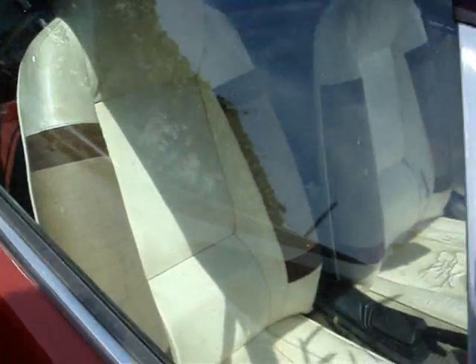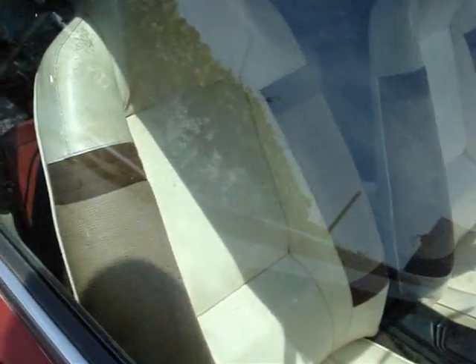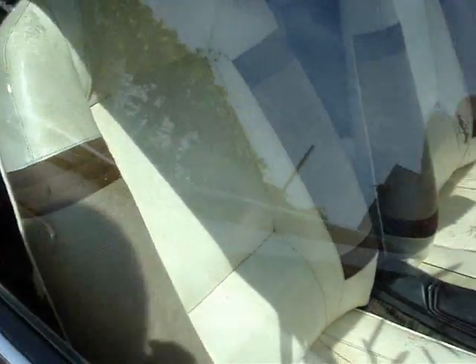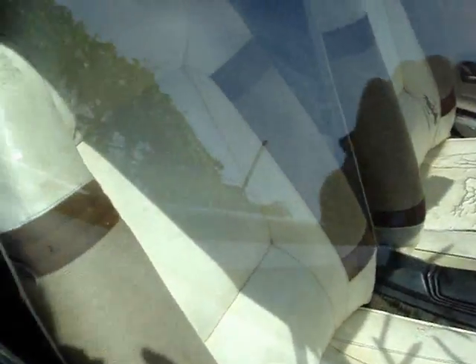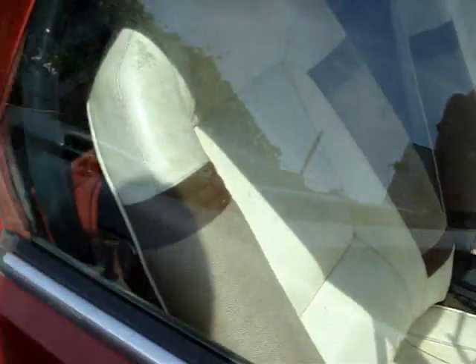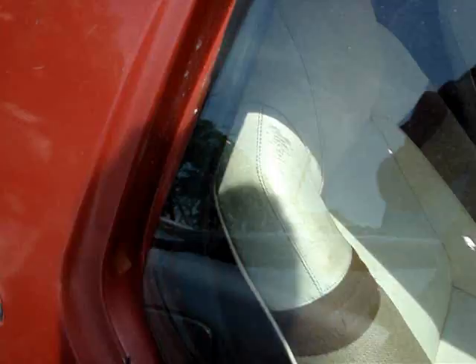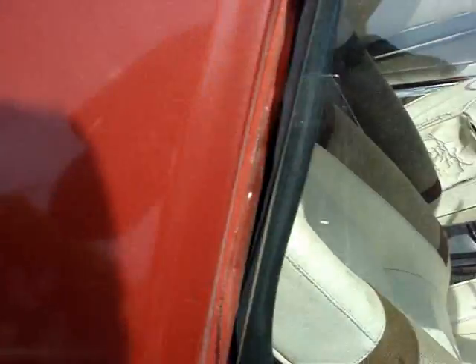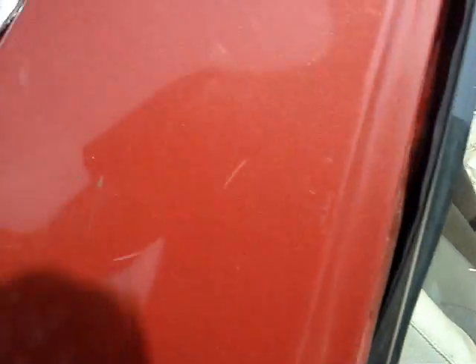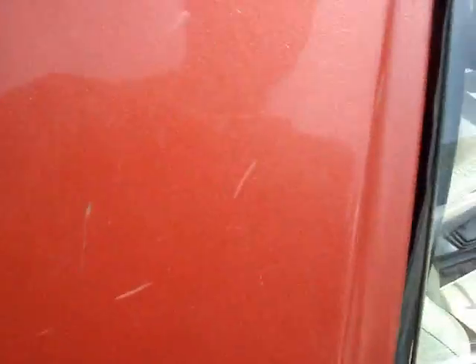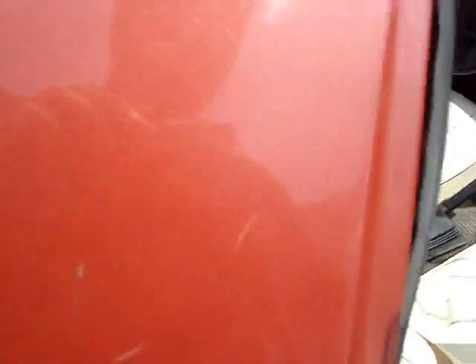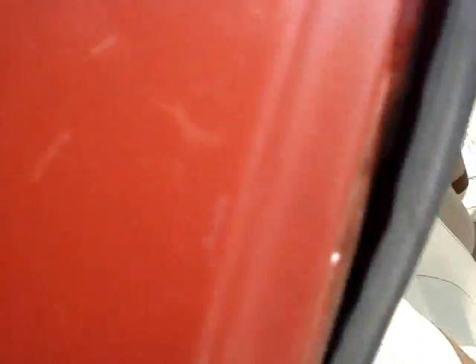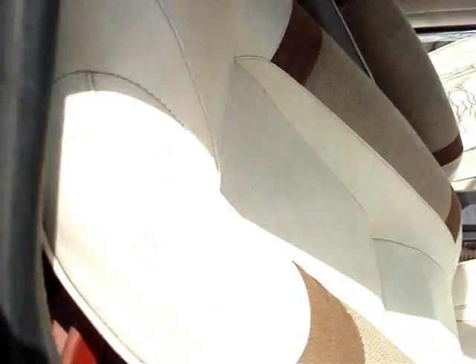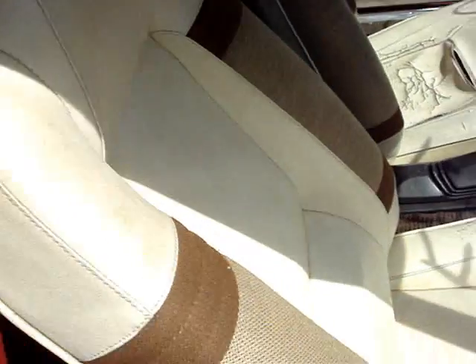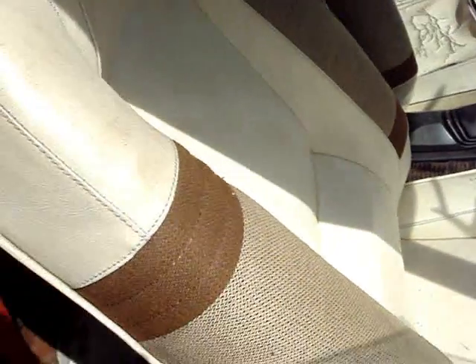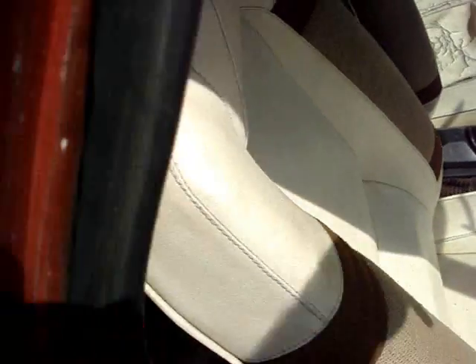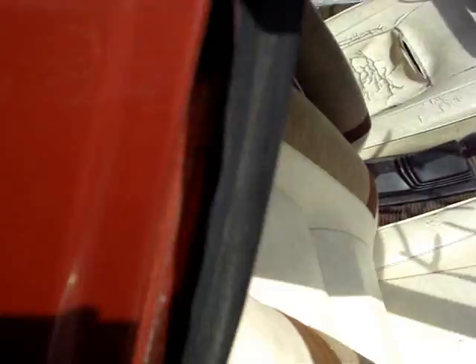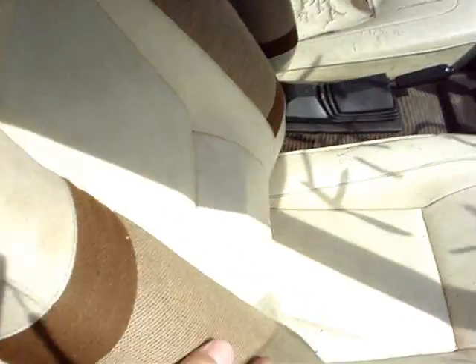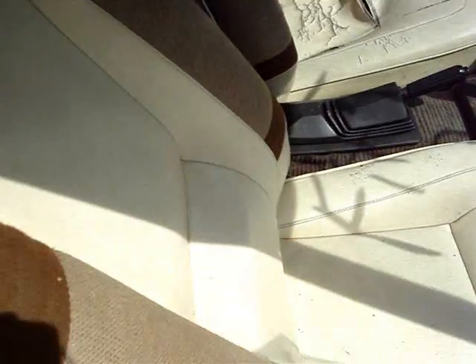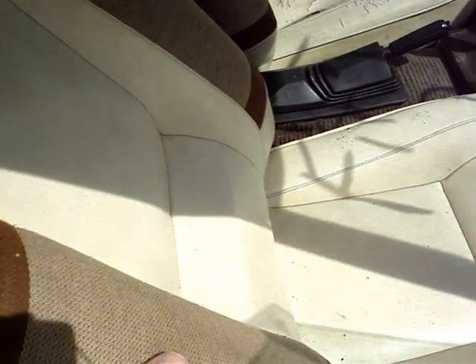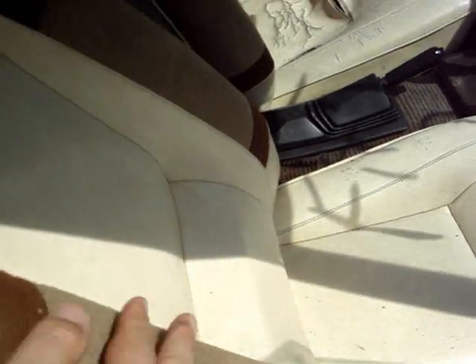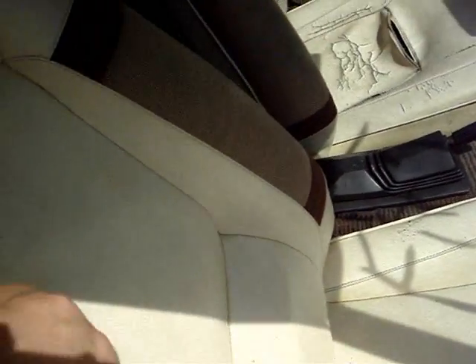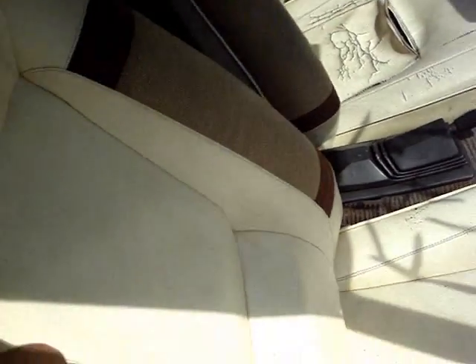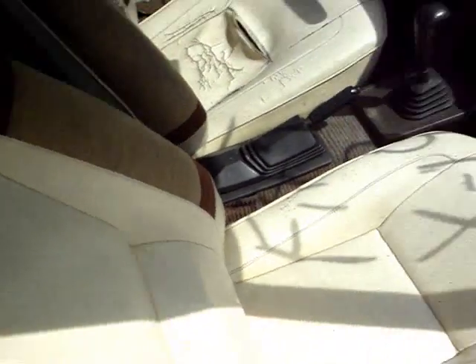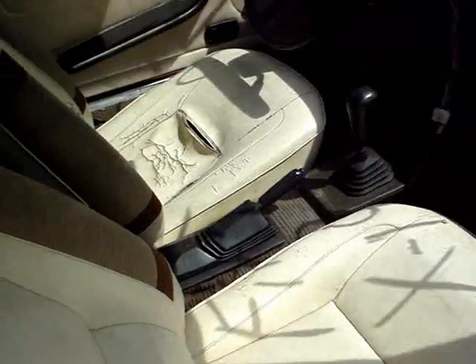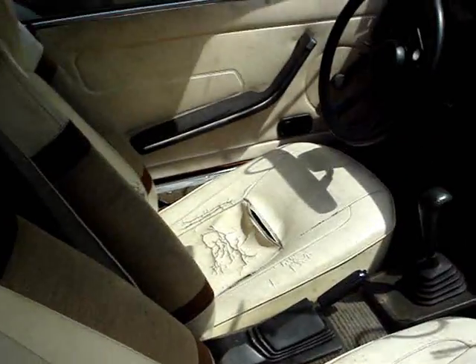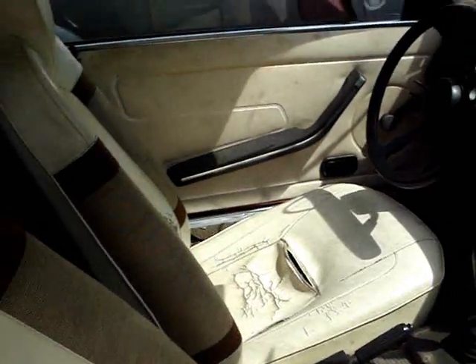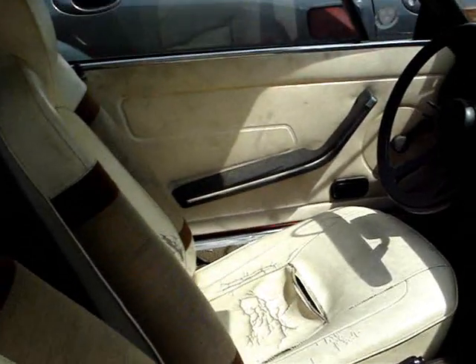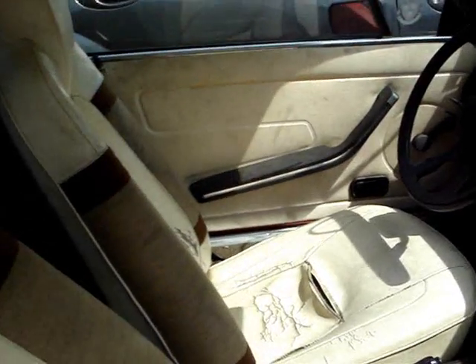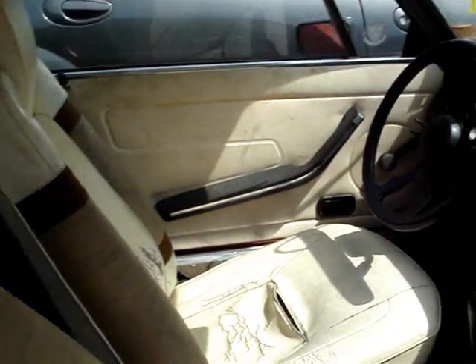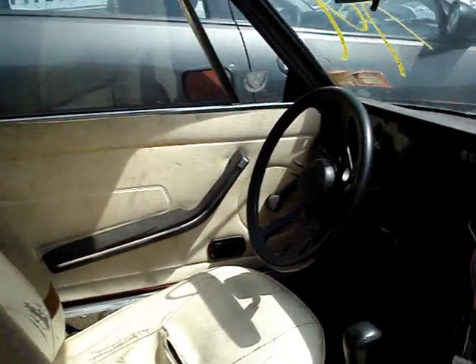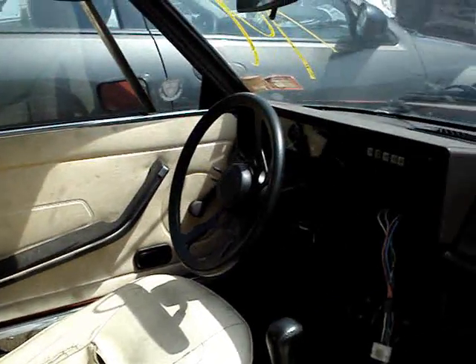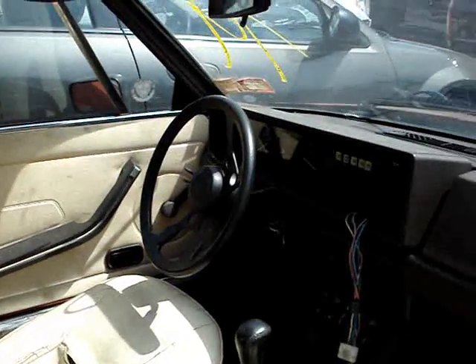Seats are all here — very nice seats. The Italians definitely know what they're doing. Look at that seat there; it's got cloth on the sides with a leather interior. Very beautiful. That seat over there took a beating.